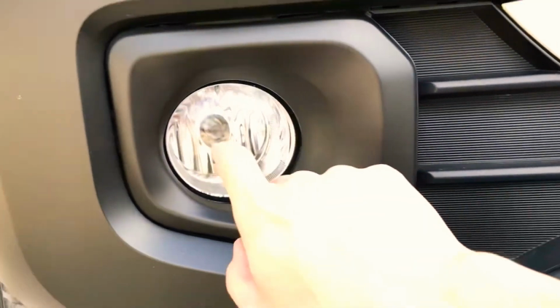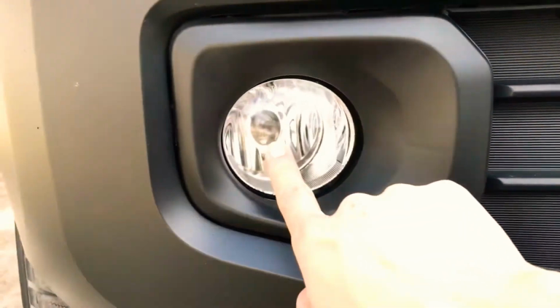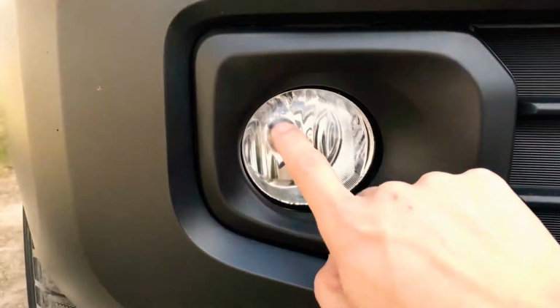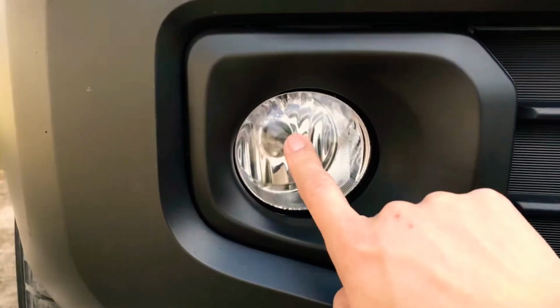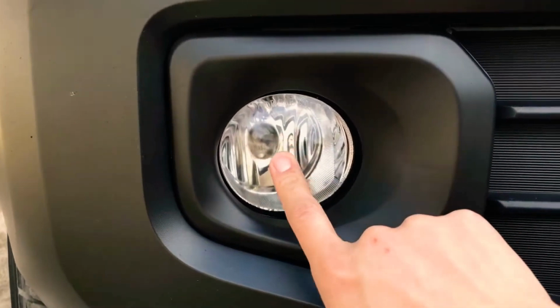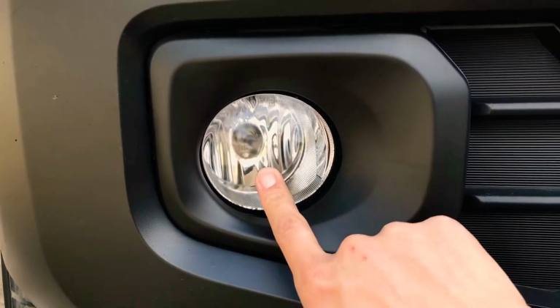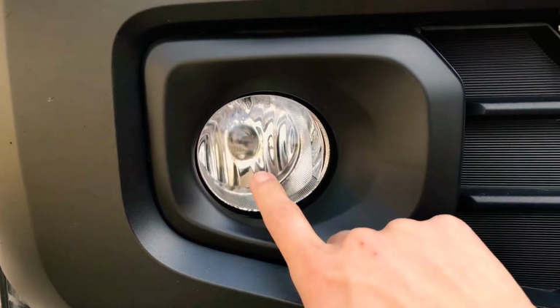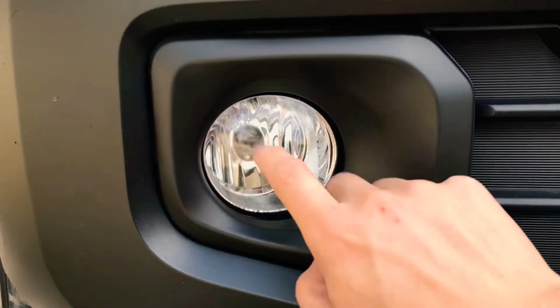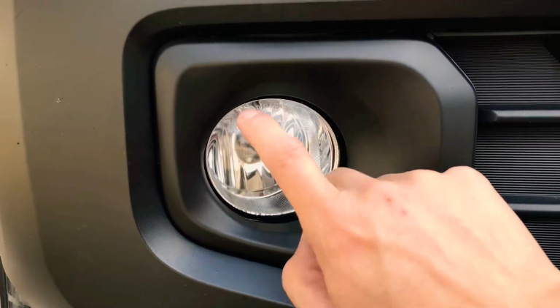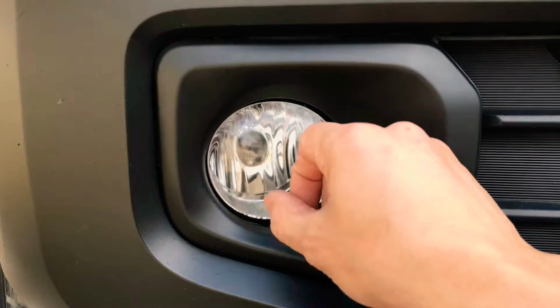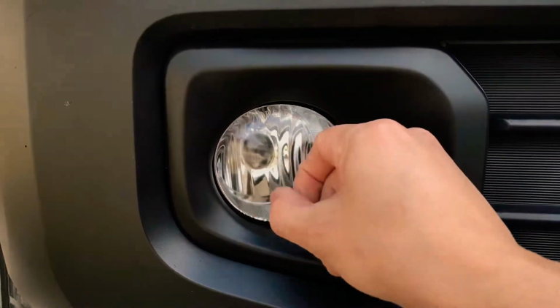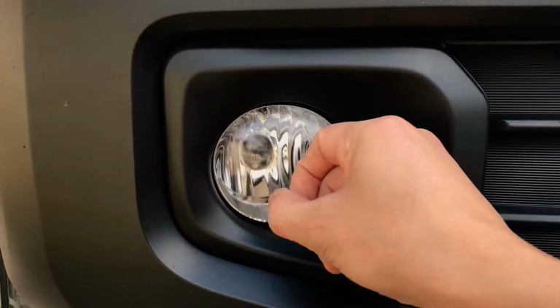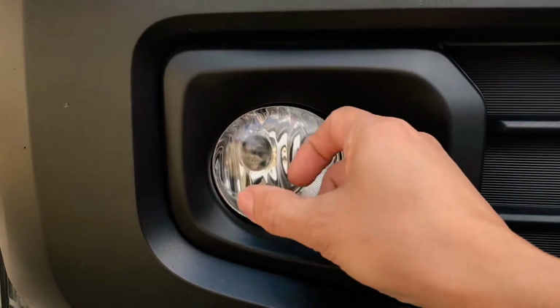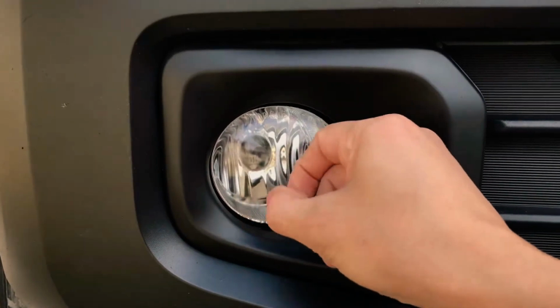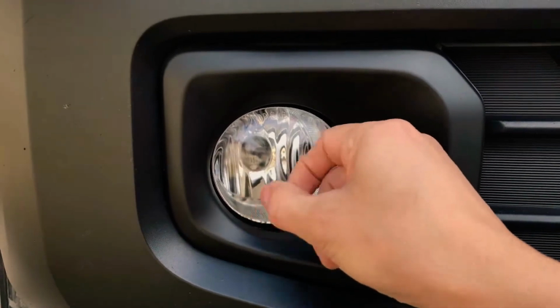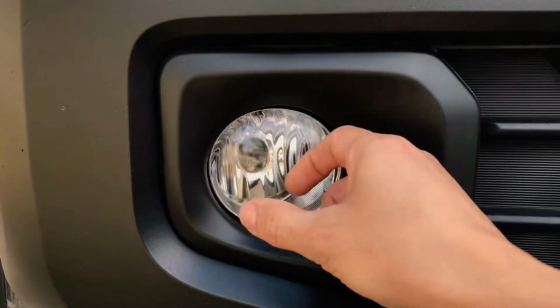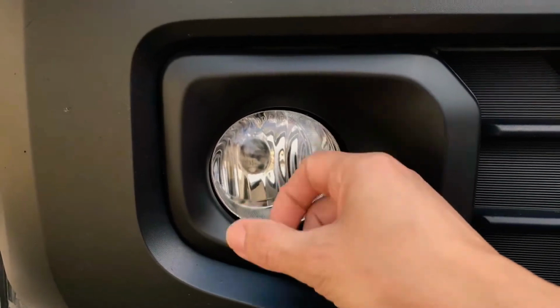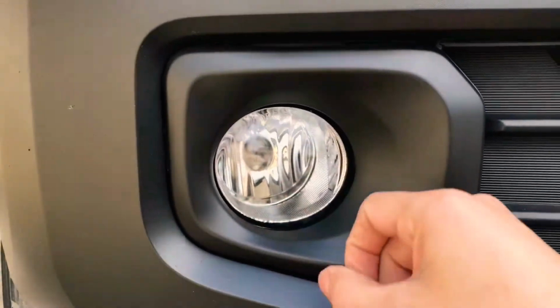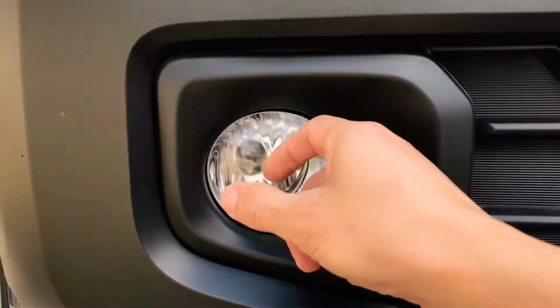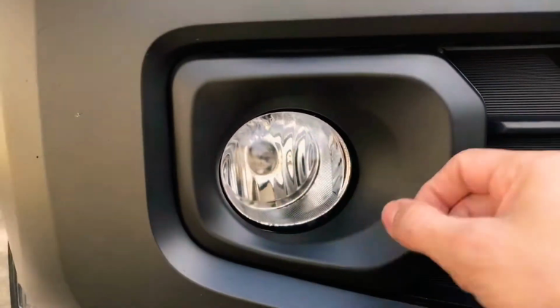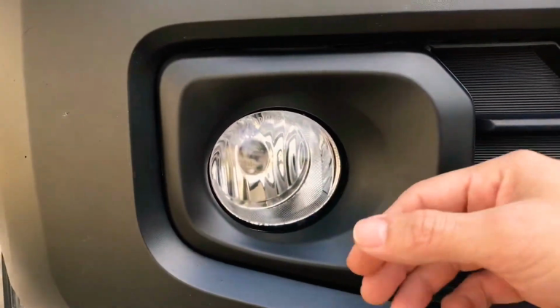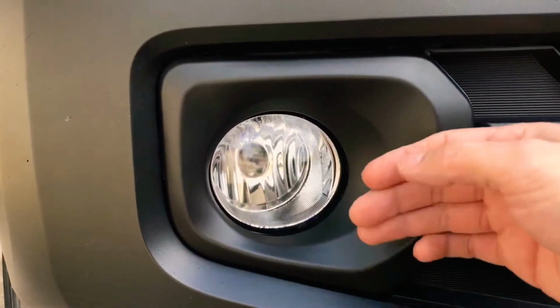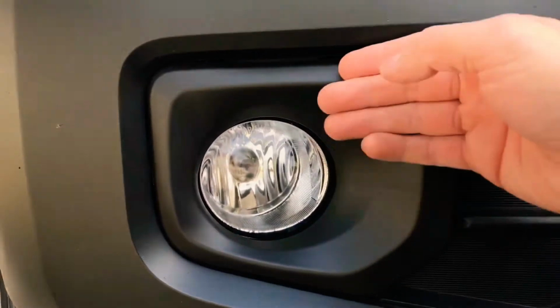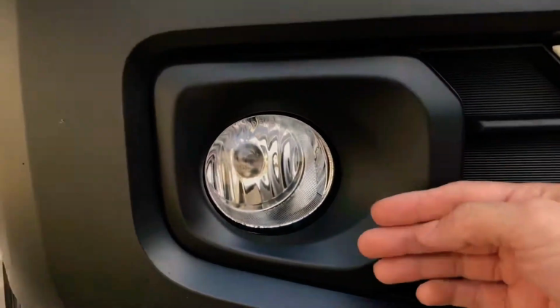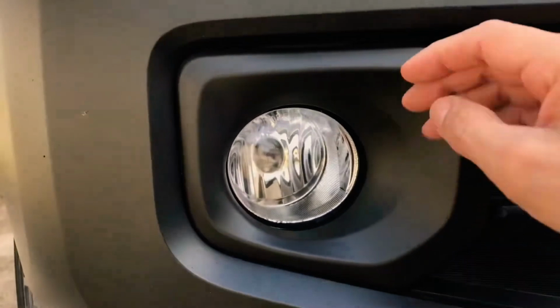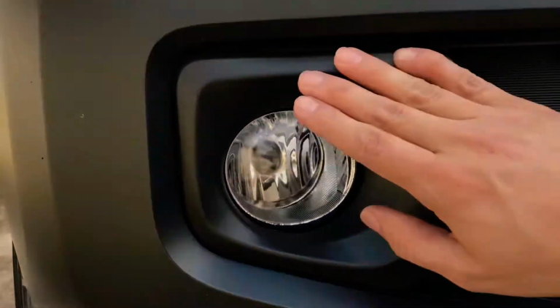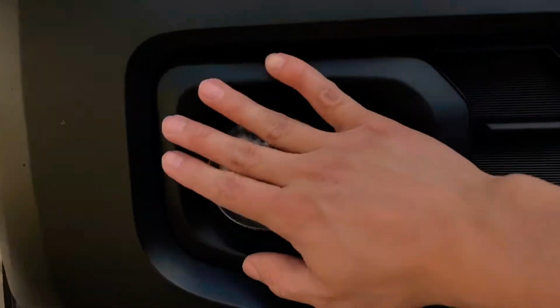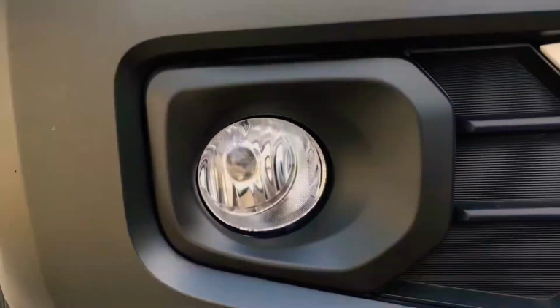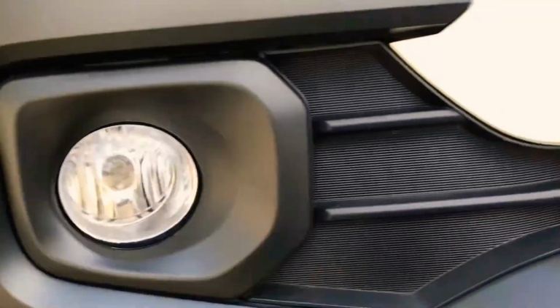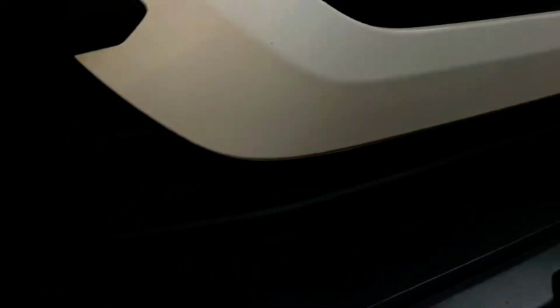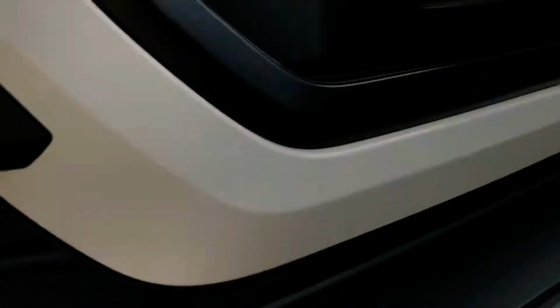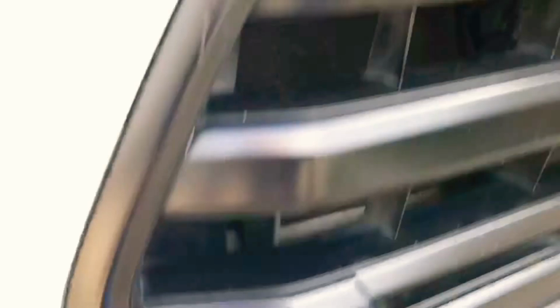It came with the bulbs as well. These are glass lamps, they're not plastic. And it came with these things also — it also came with the wiring harness.